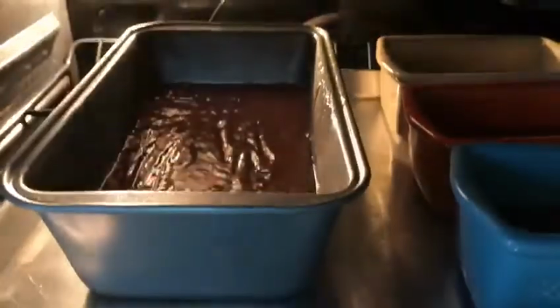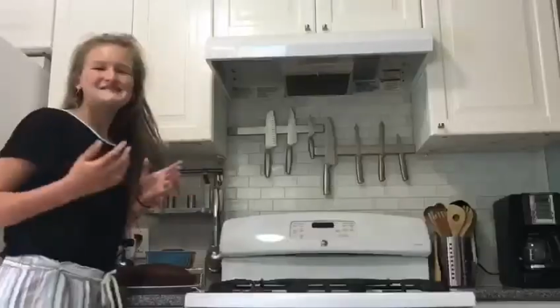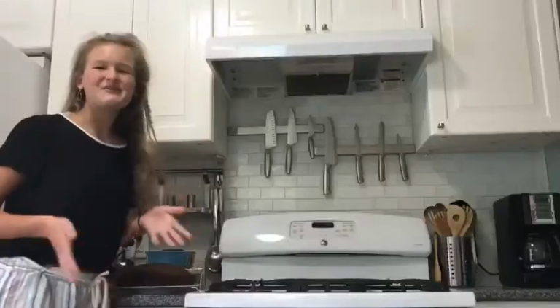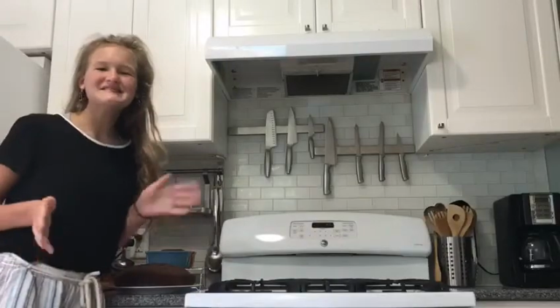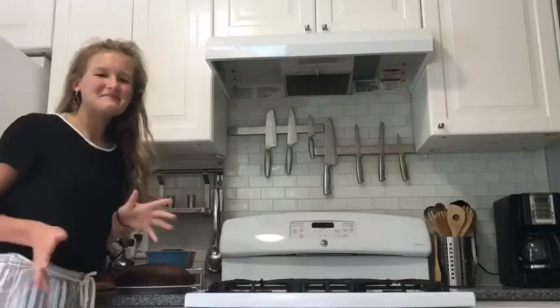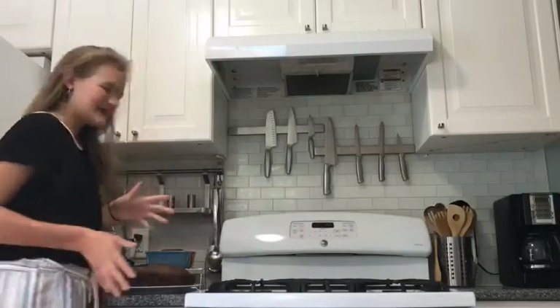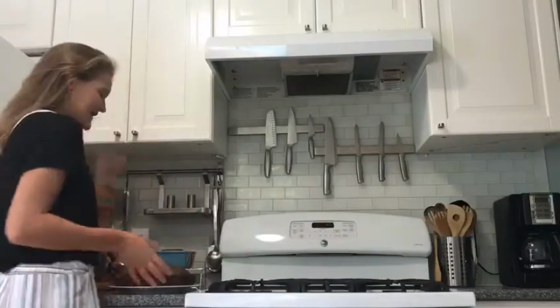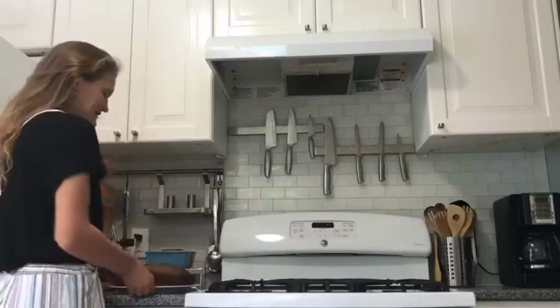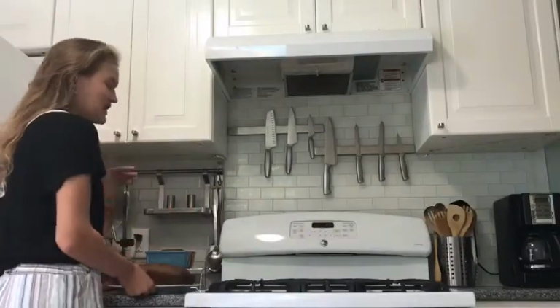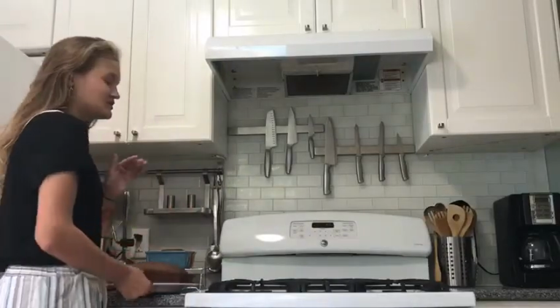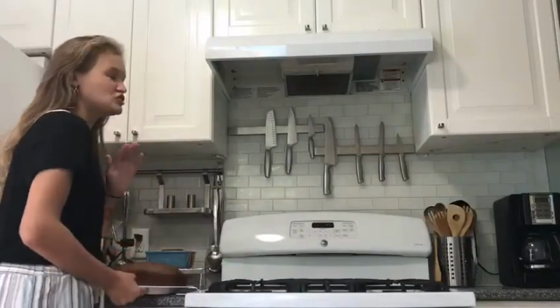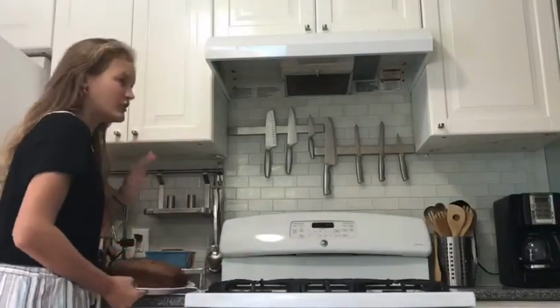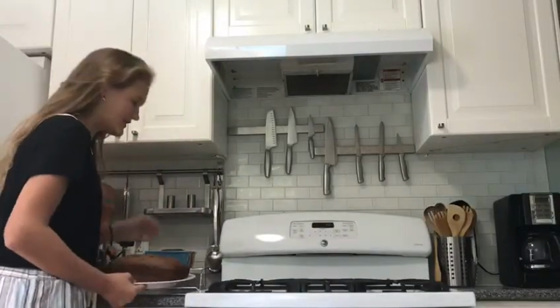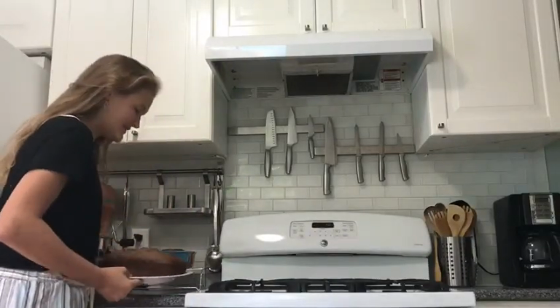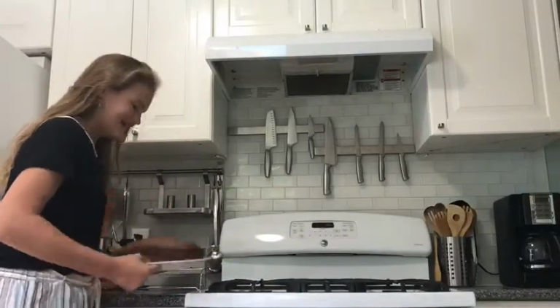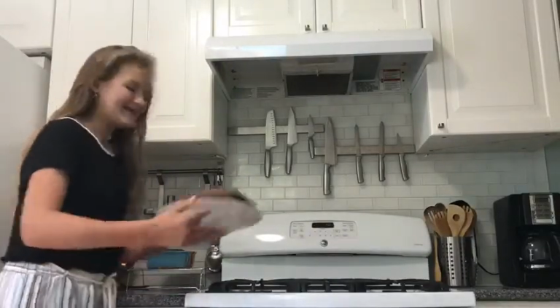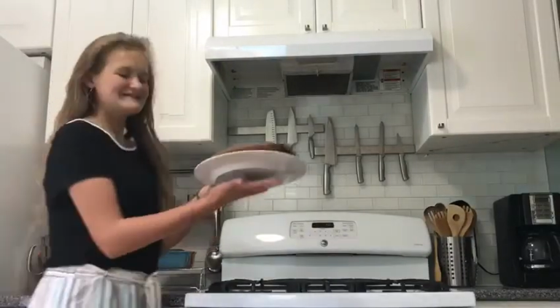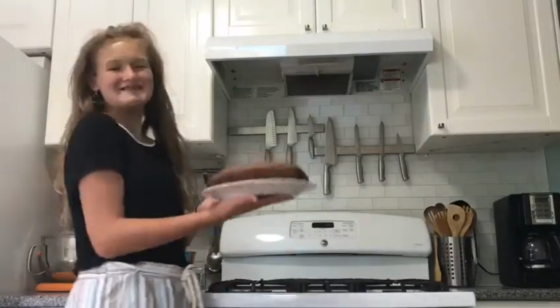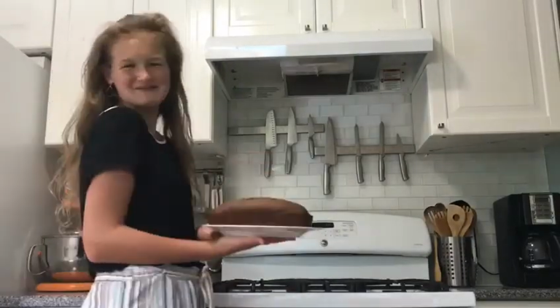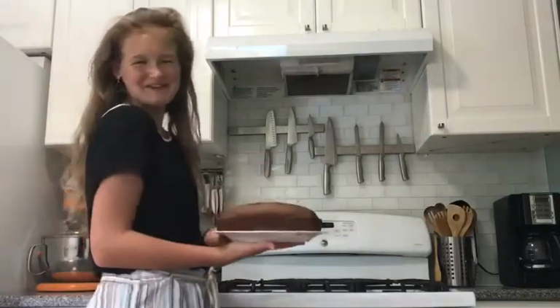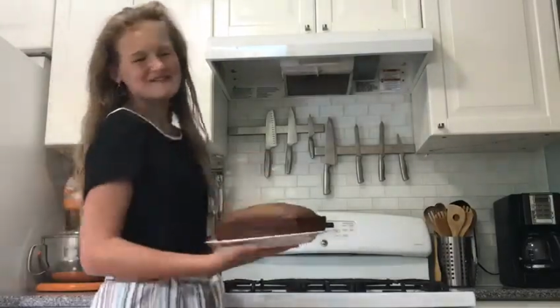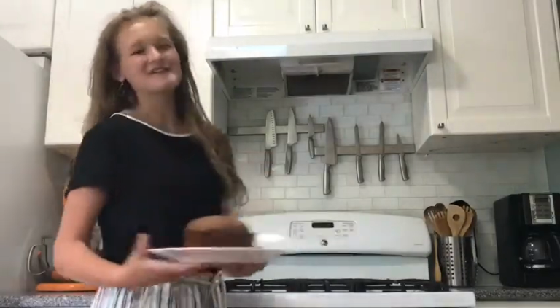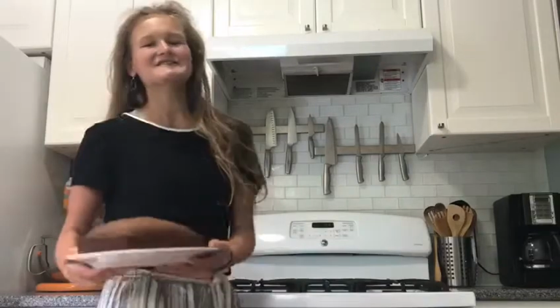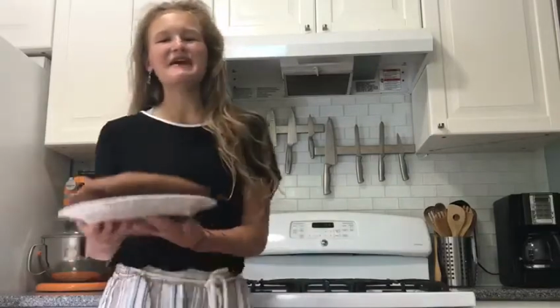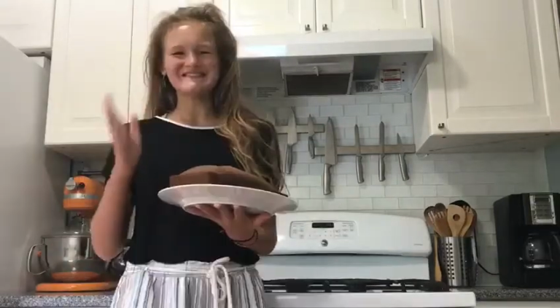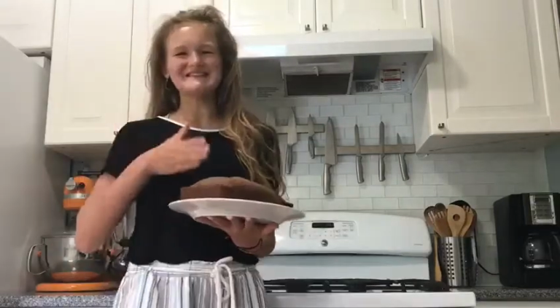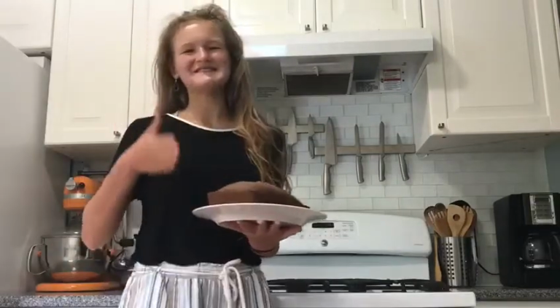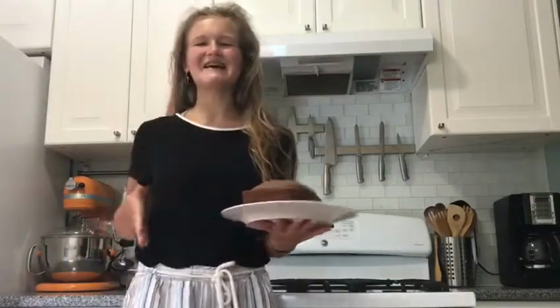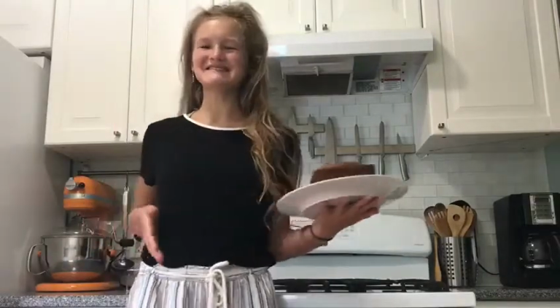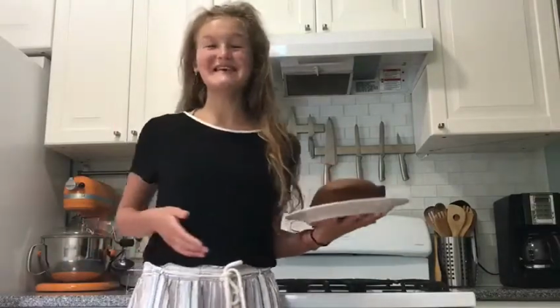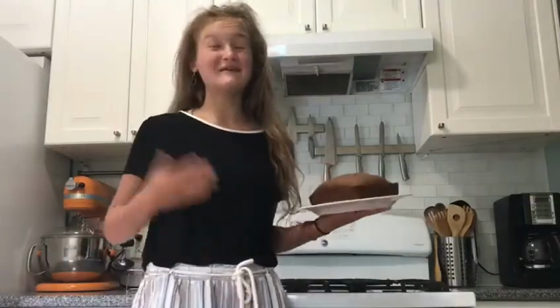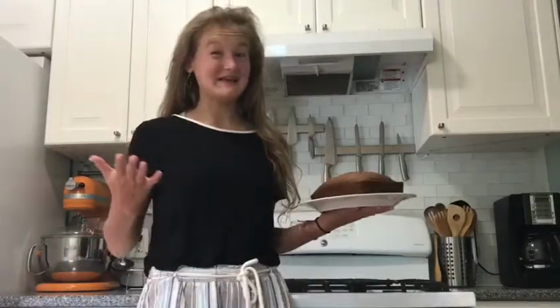The bread is done baking and it smells so good. It looks pretty good too. Now I'm going to slice it and try it to see how it tastes.